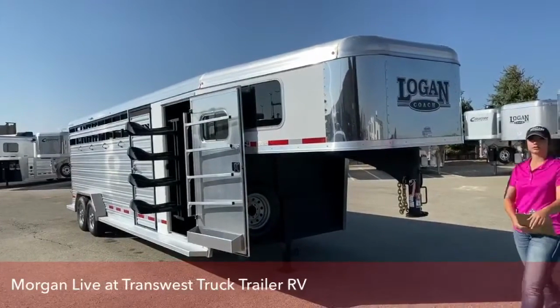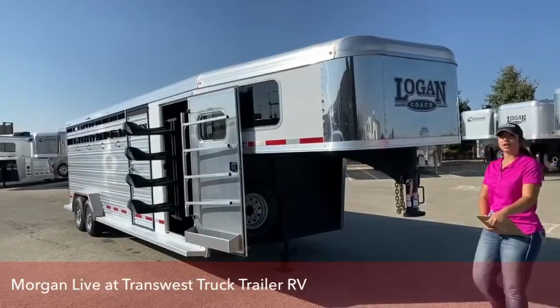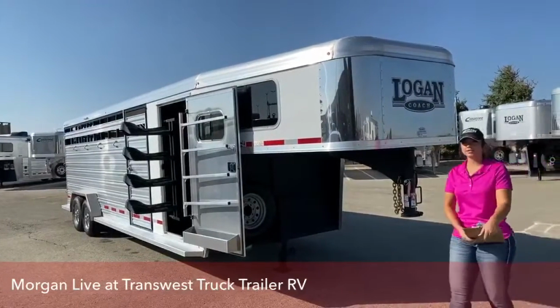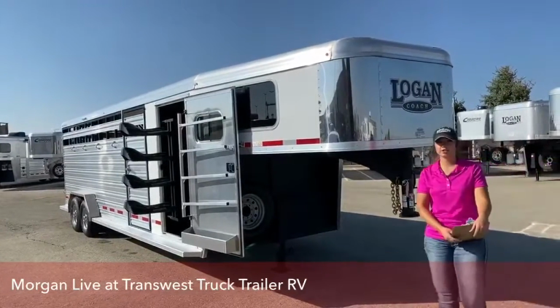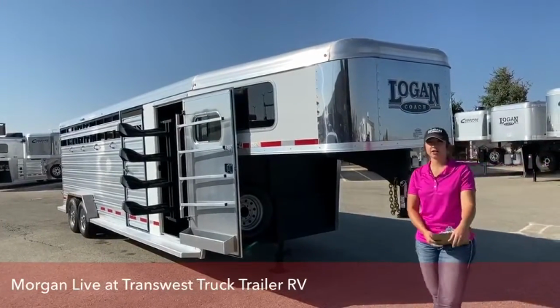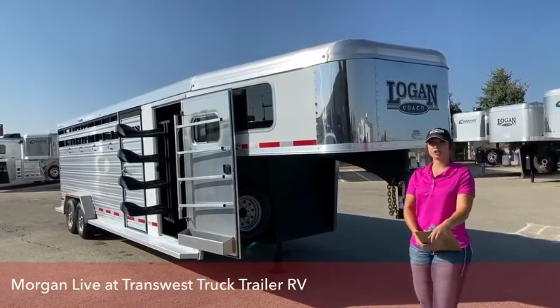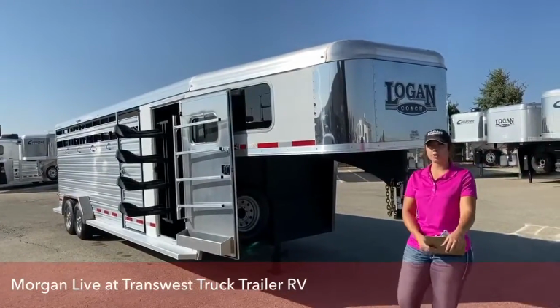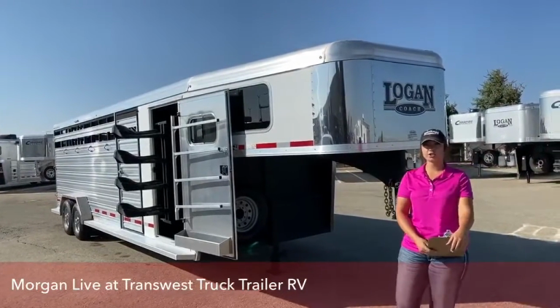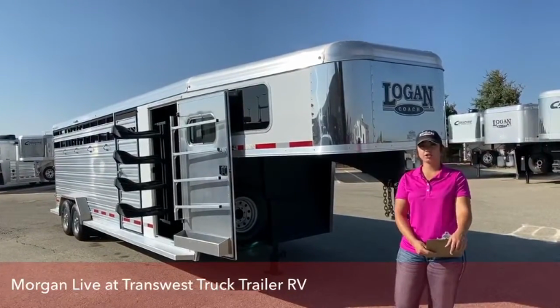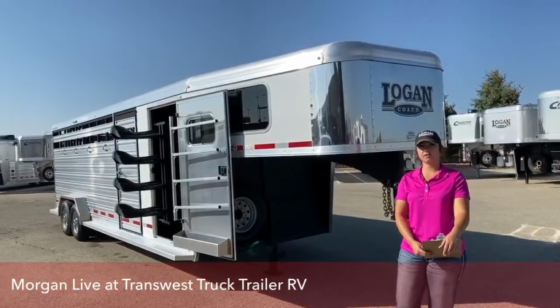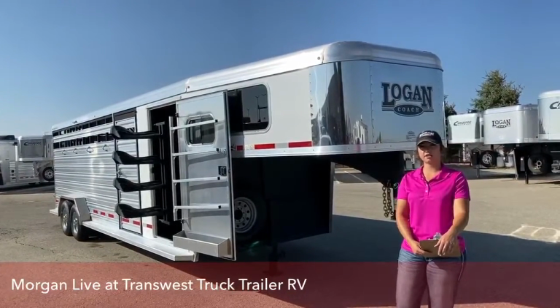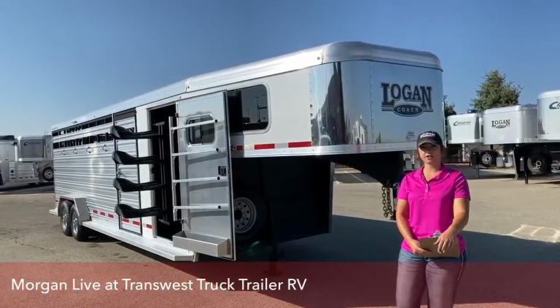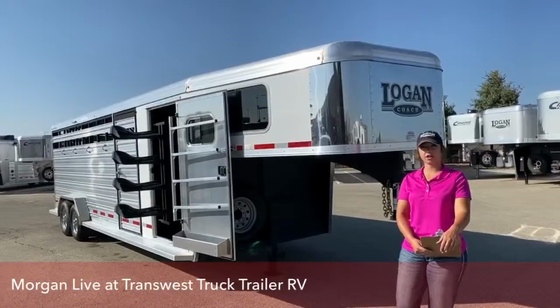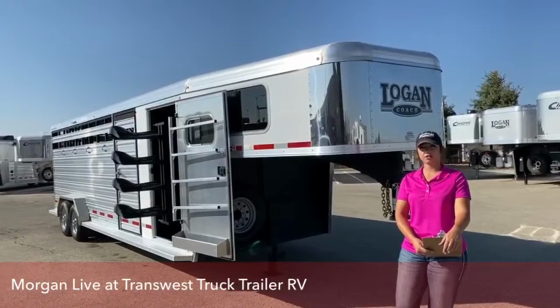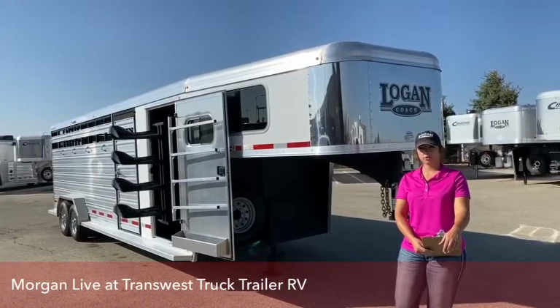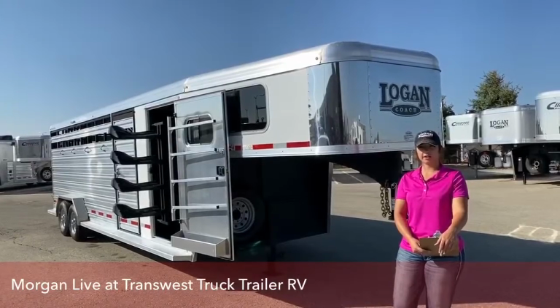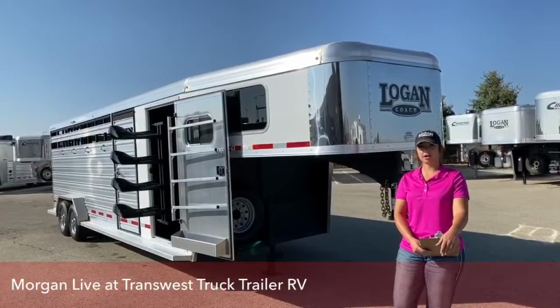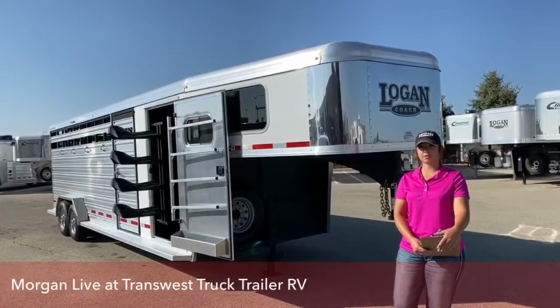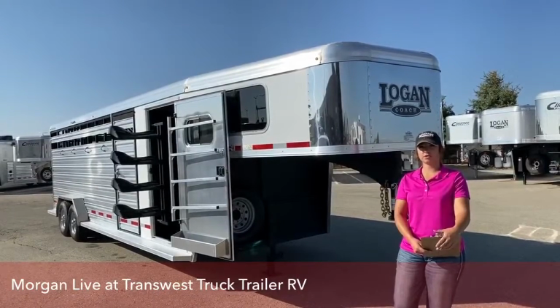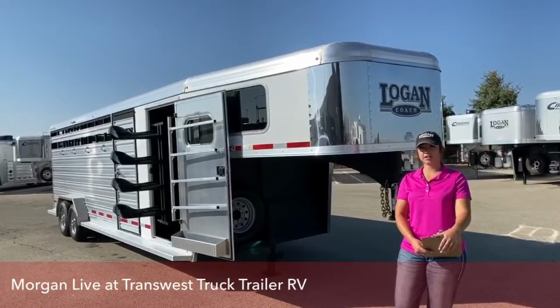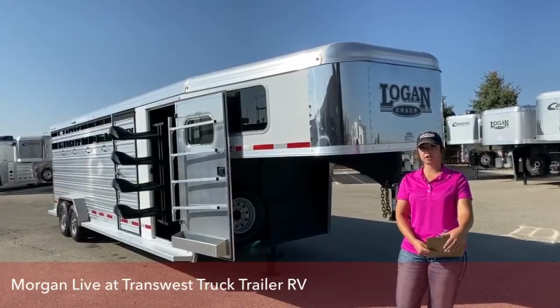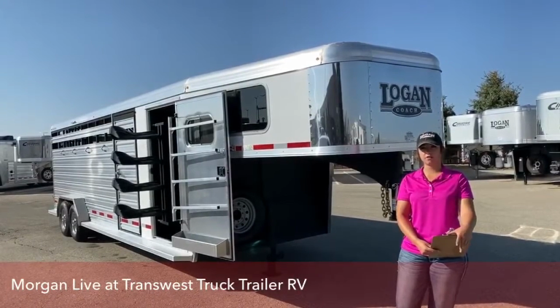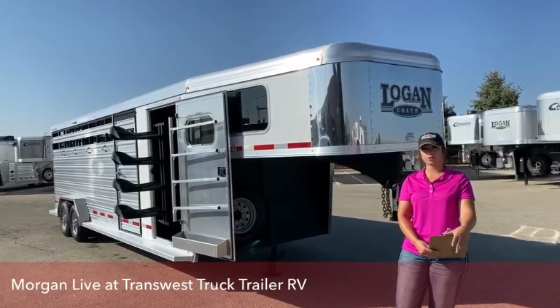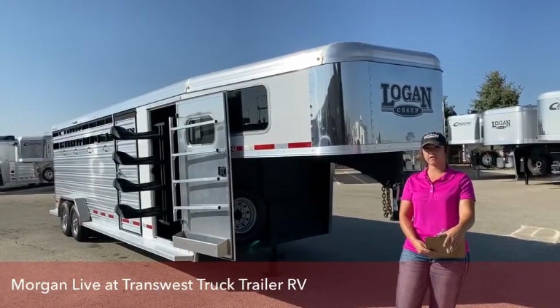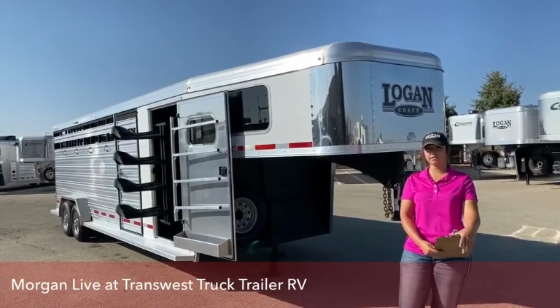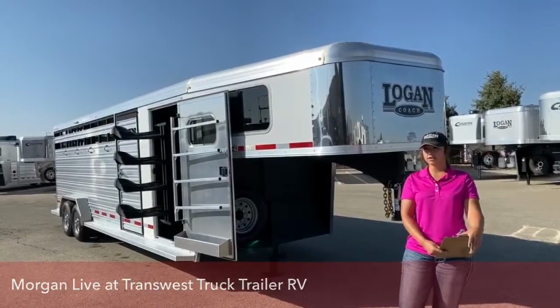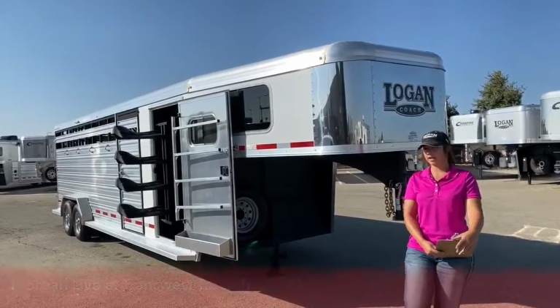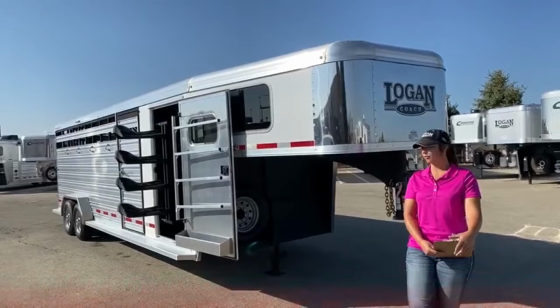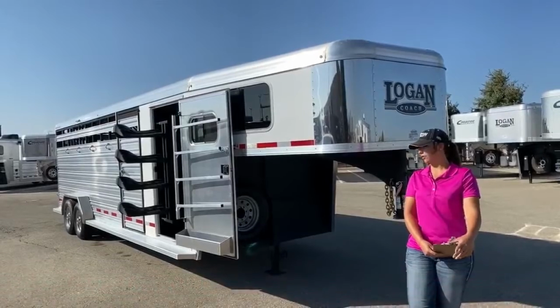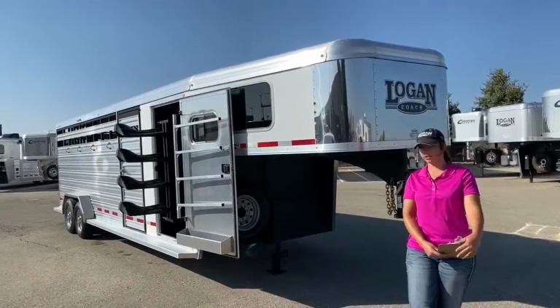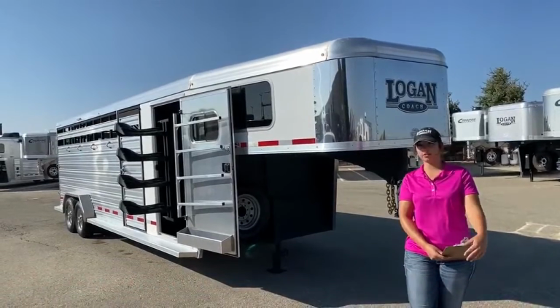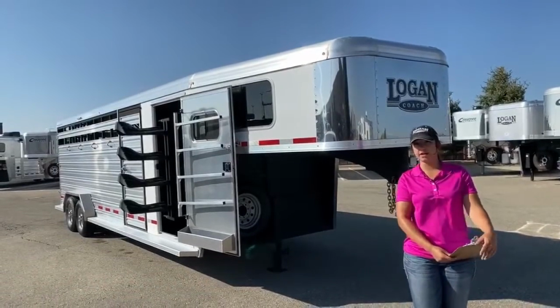Hi guys, Morgan Knoll here with TransWest Truck Trailer RV in Frederick, Colorado. We're located about 30 minutes north of Denver off I-25. Today I am bringing you another inventory item.